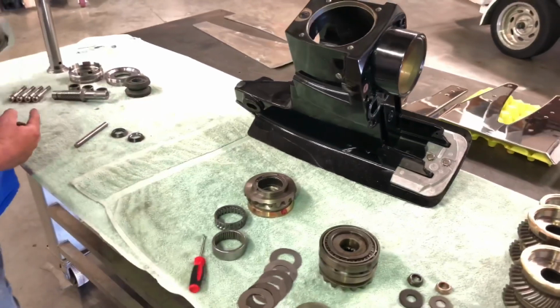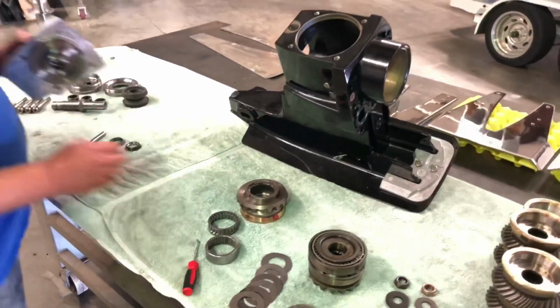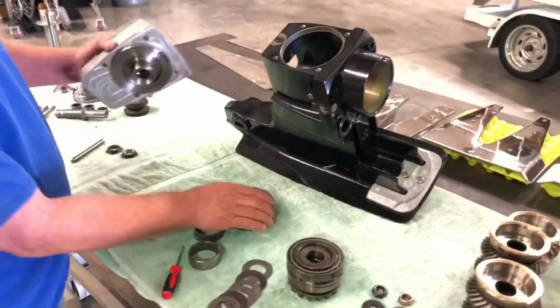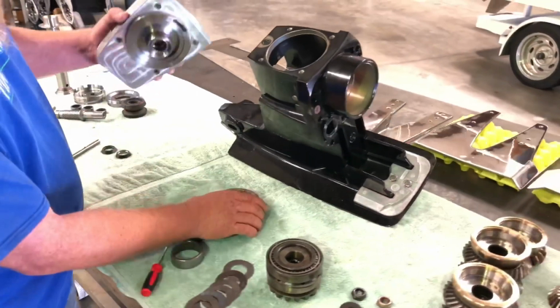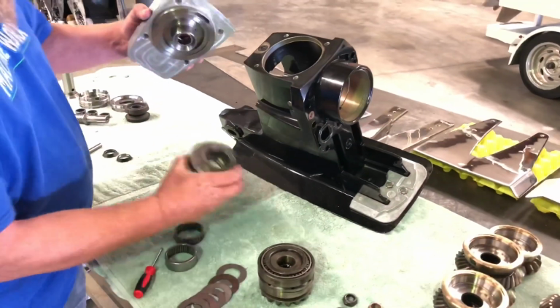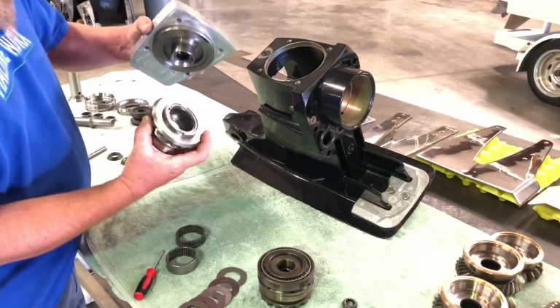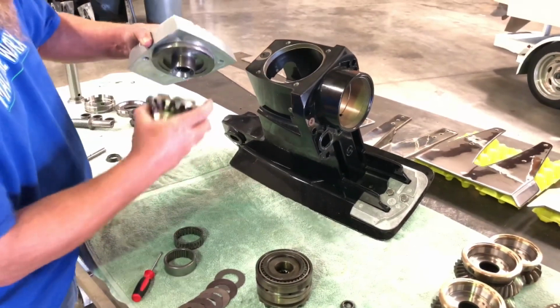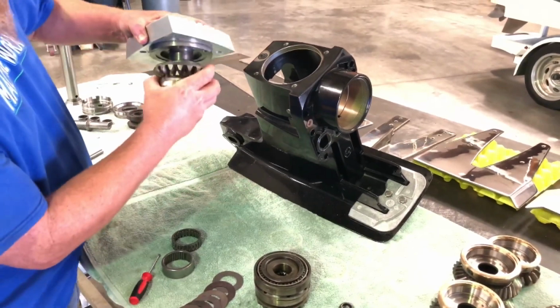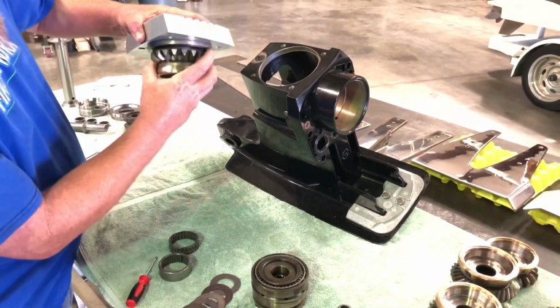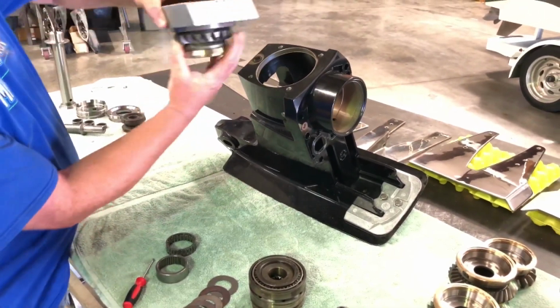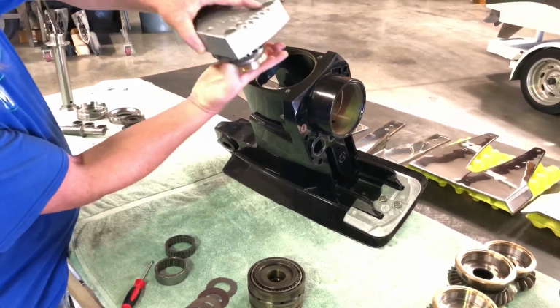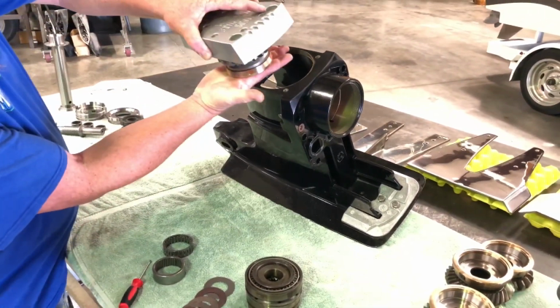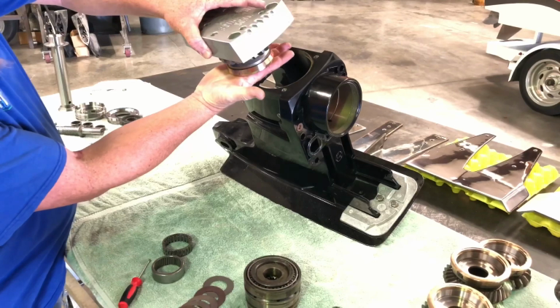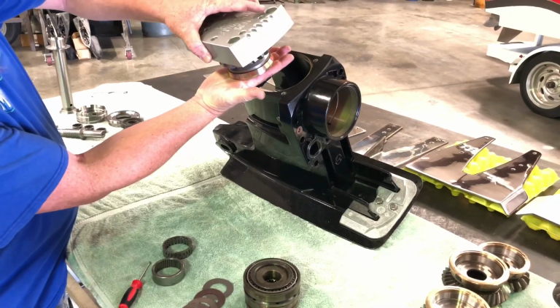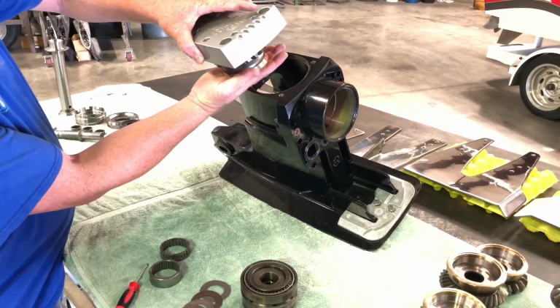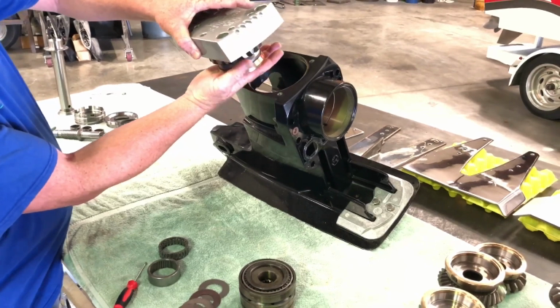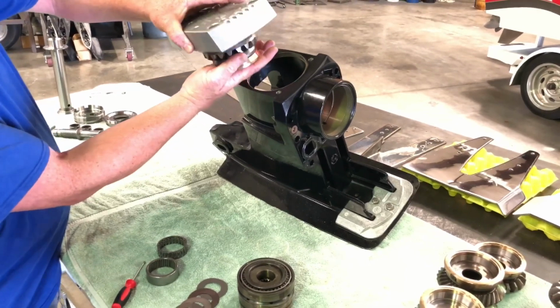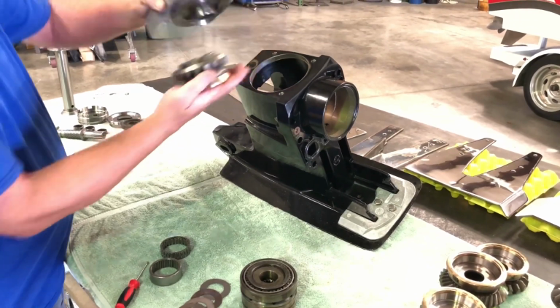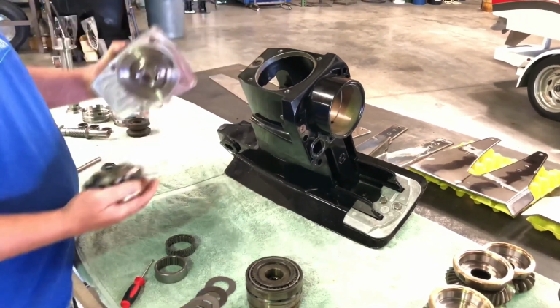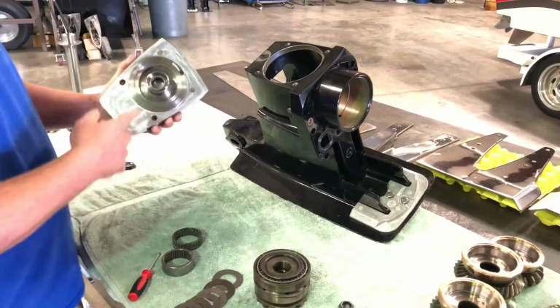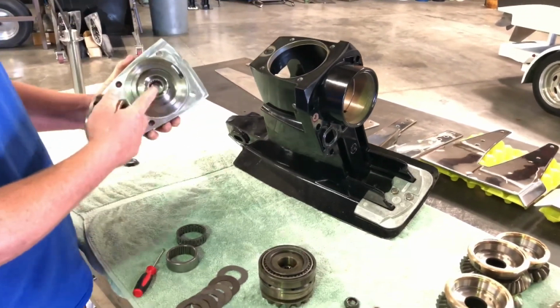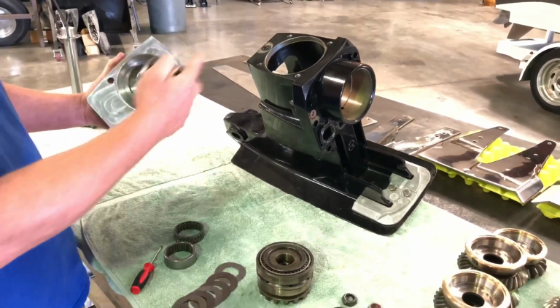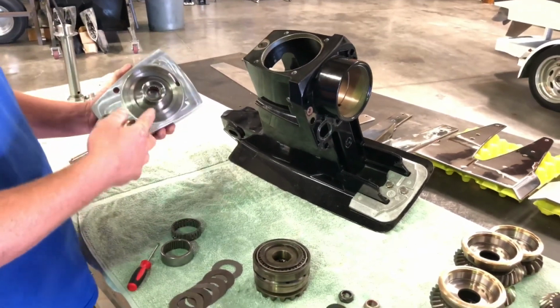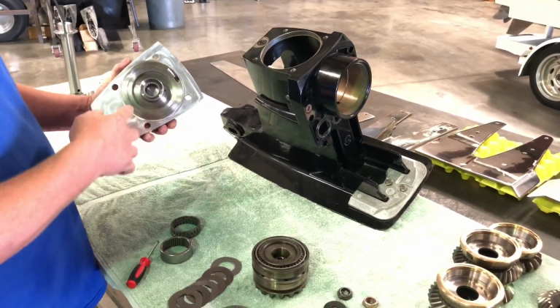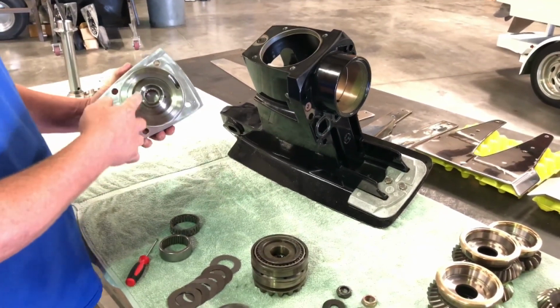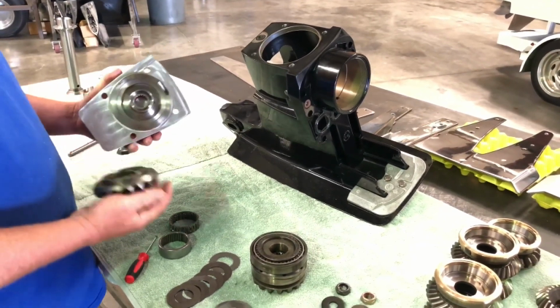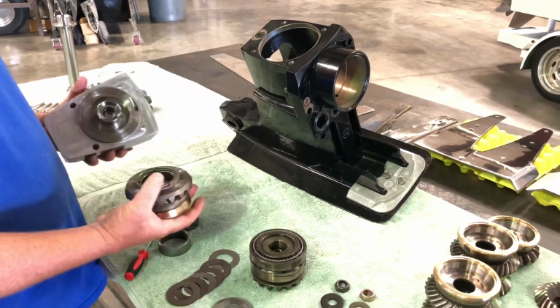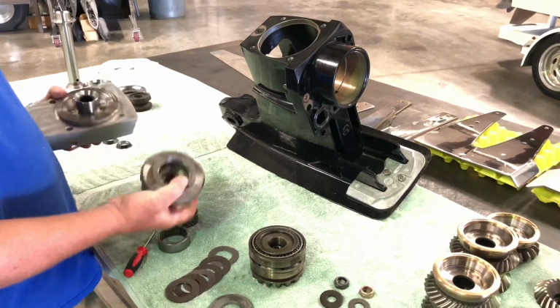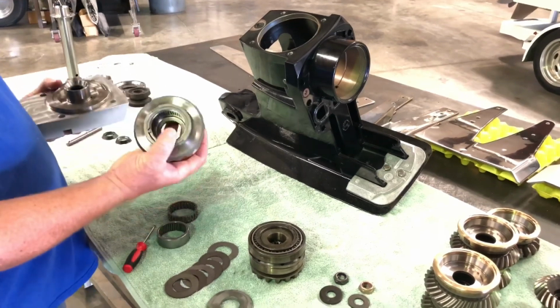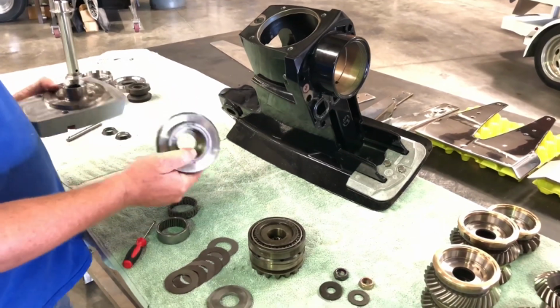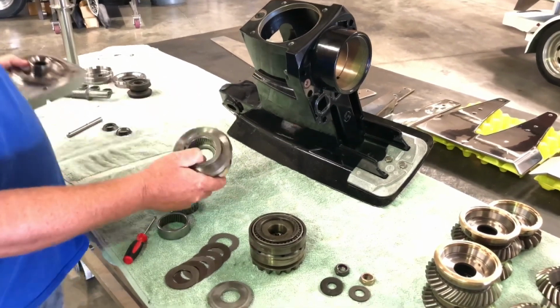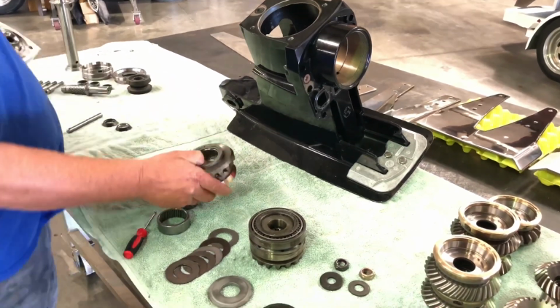You've got to remember, your upper gear set — your top gear rides on the top cap tower. That's why we use the steel towers, bigger clutch shaft bearings, and better bearings inside the gear.